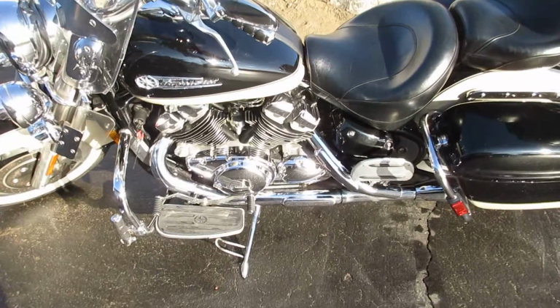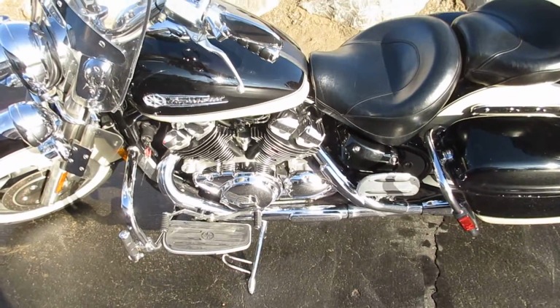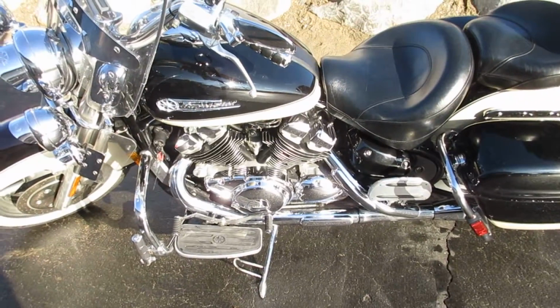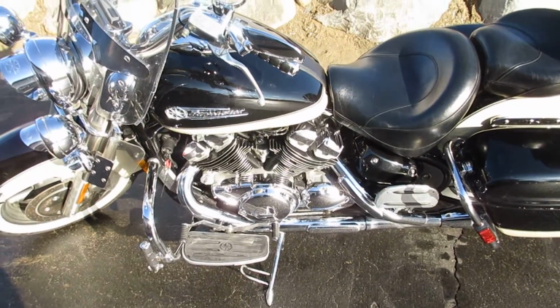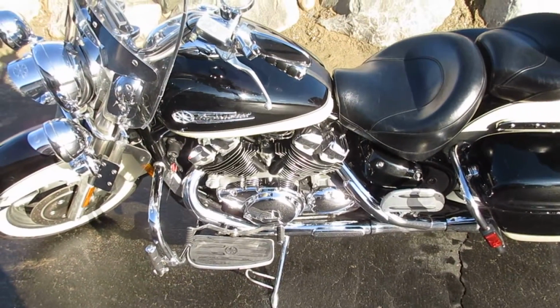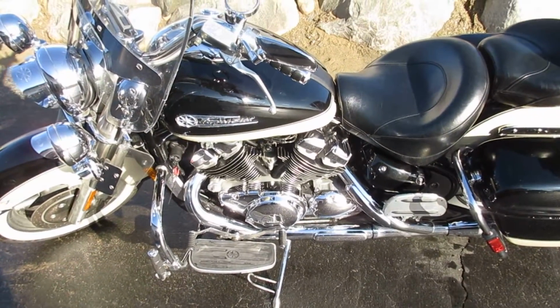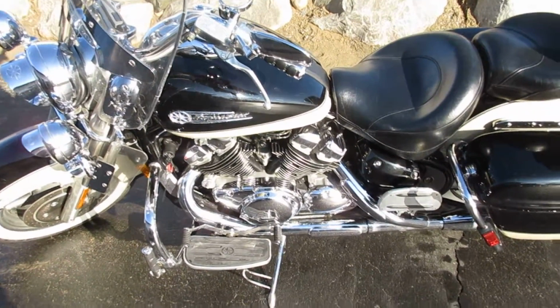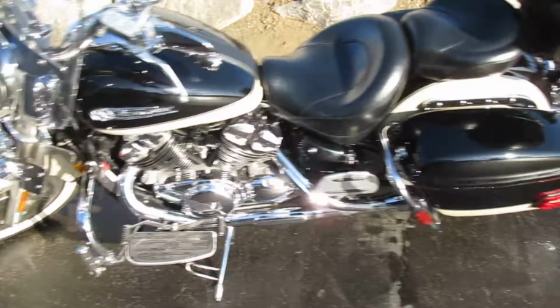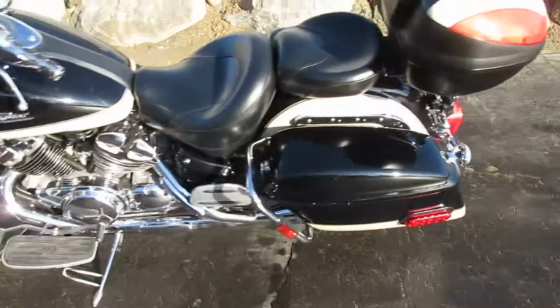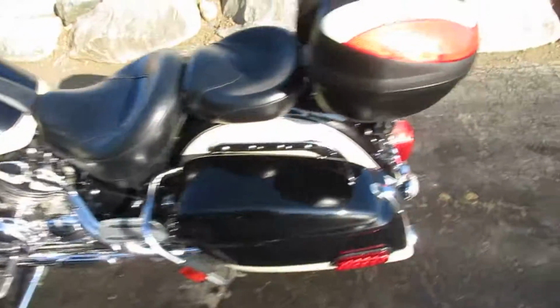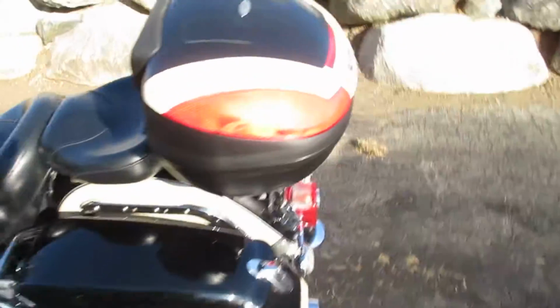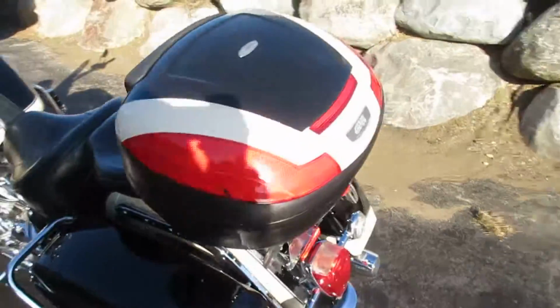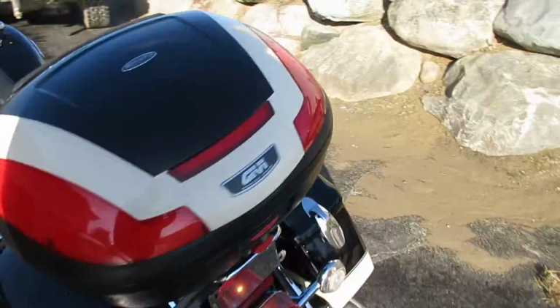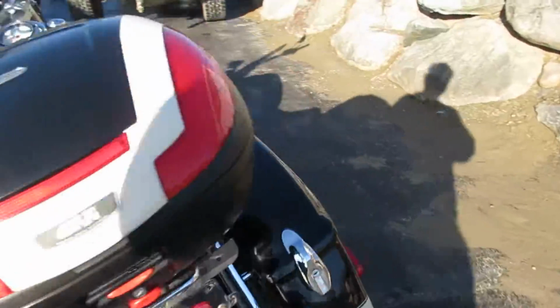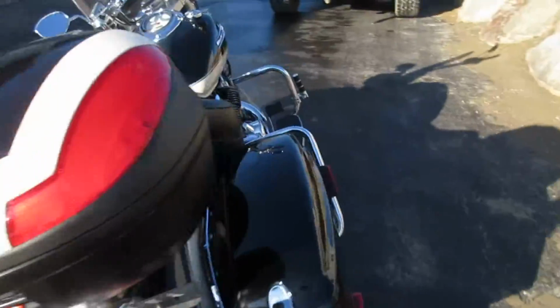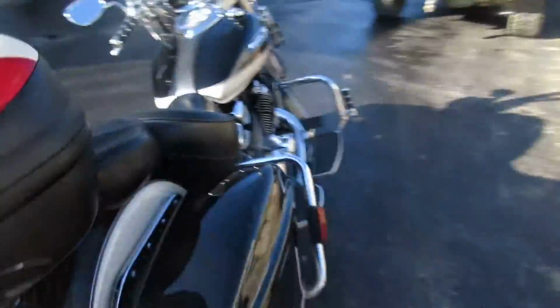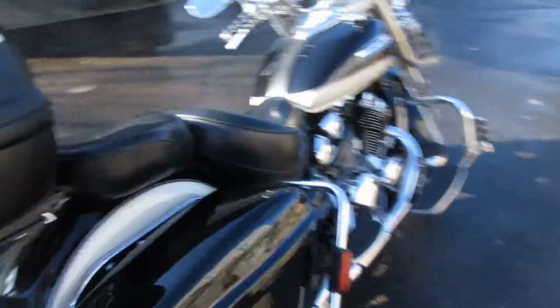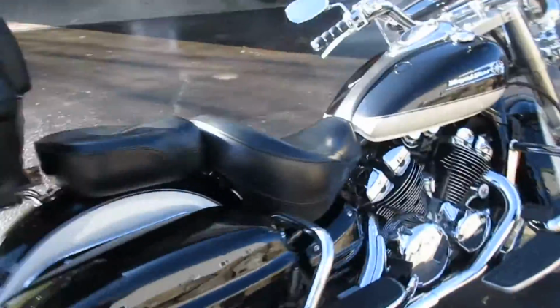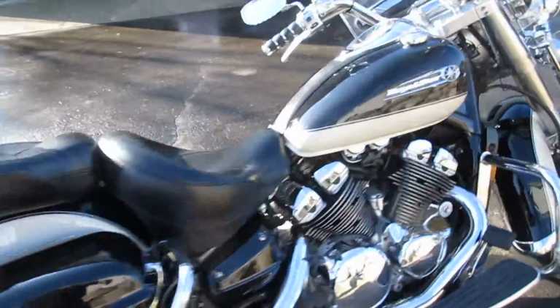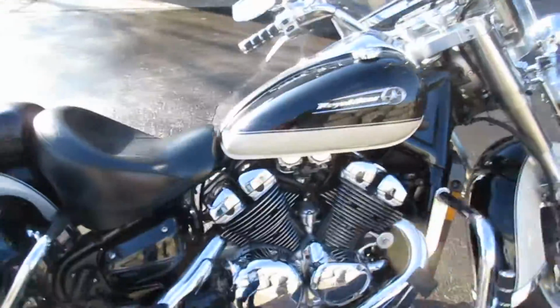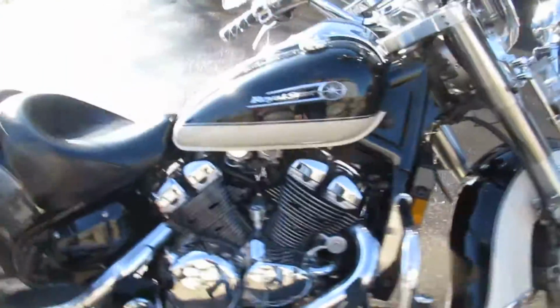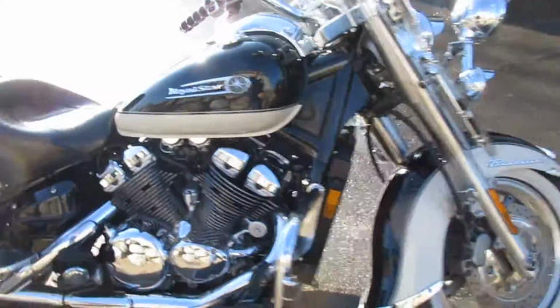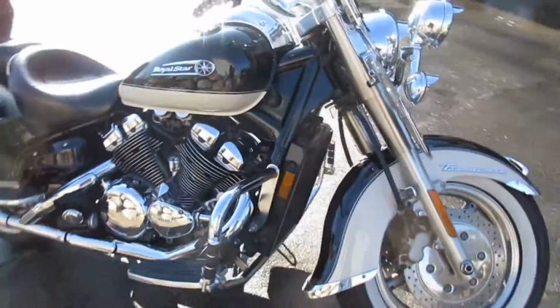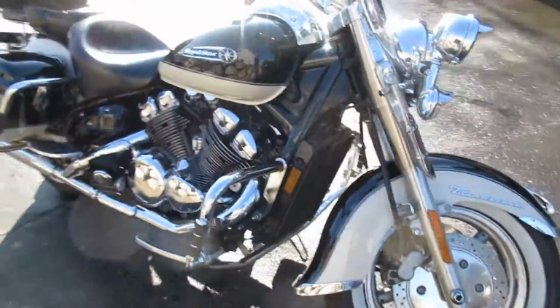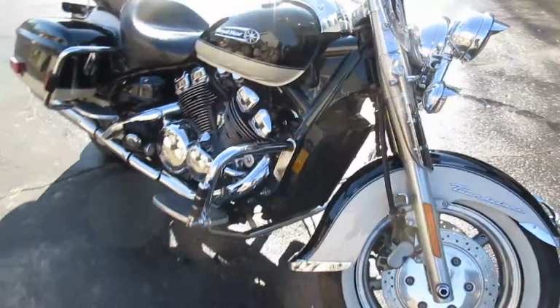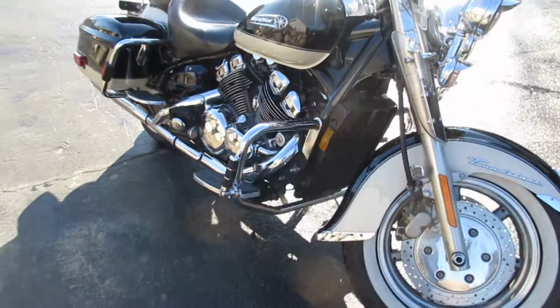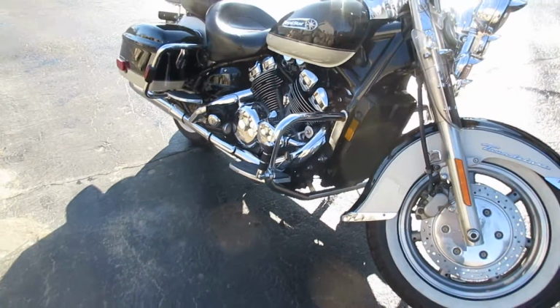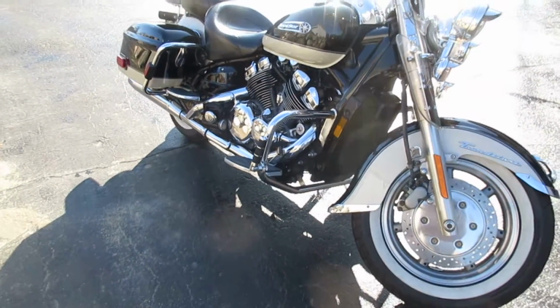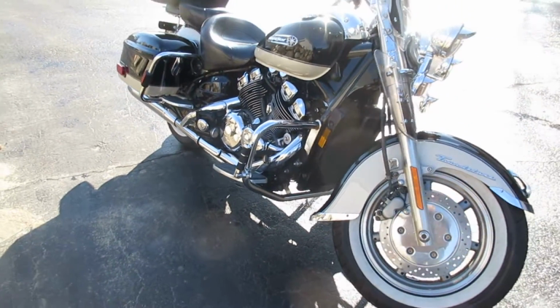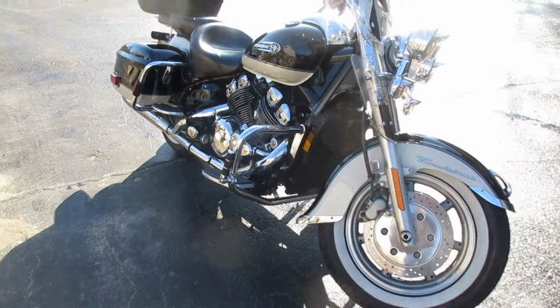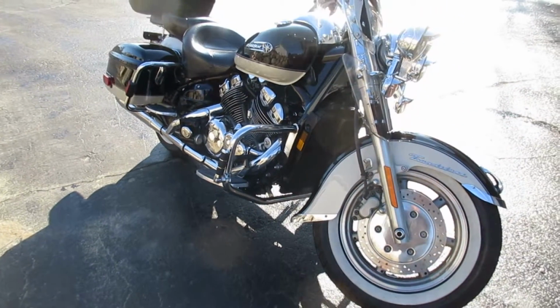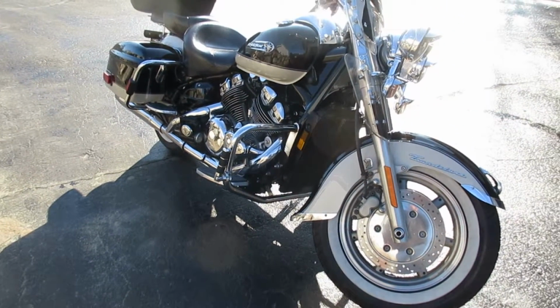We'll start it up here and show you that it runs fine. It idles nice. Nothing wrong with this bike, so we'll see if we can sell it whole; if we can't, then we'll be parting it out. But it's a nice machine — drives real nice and smooth, too.